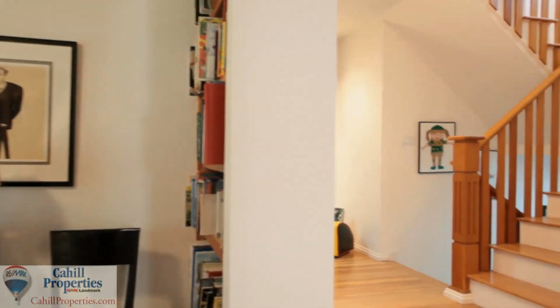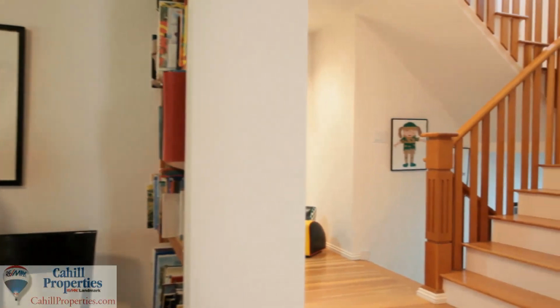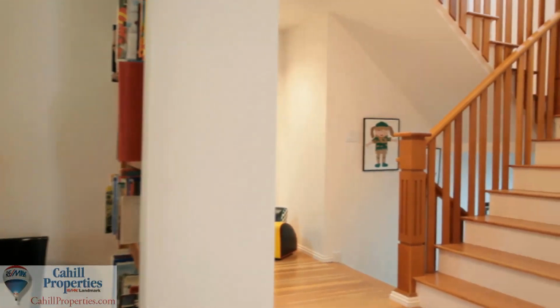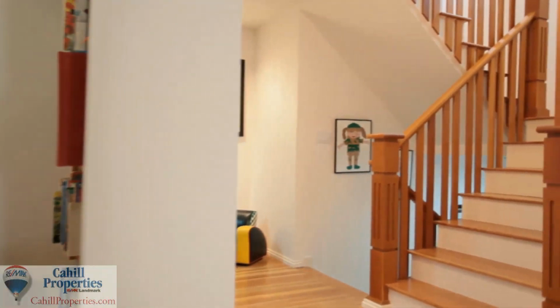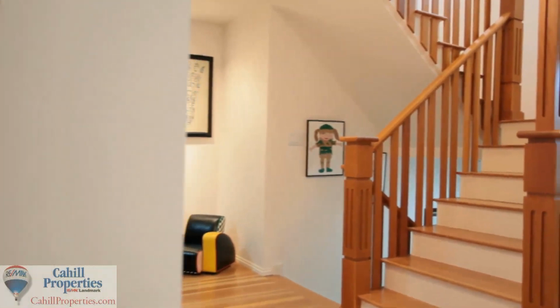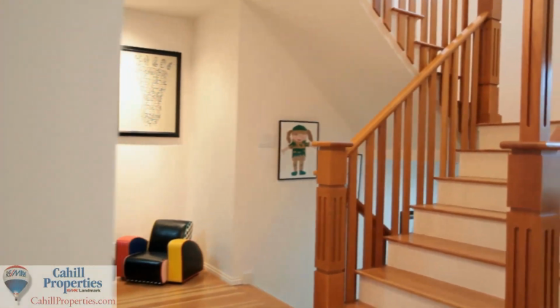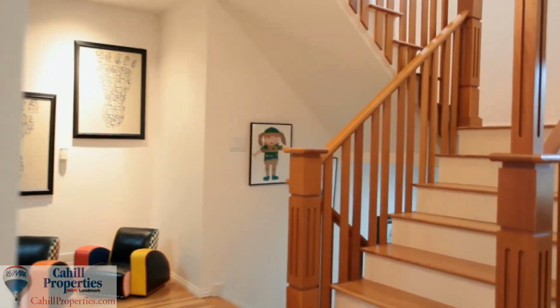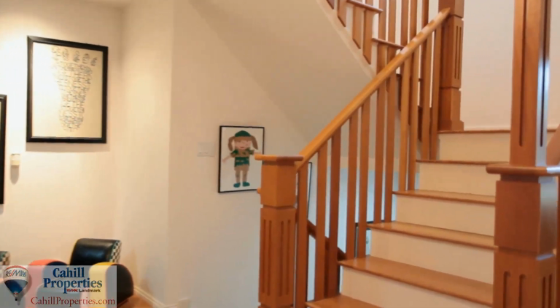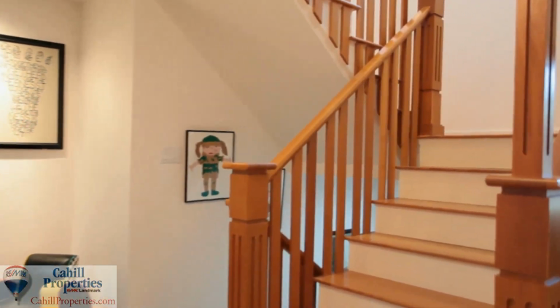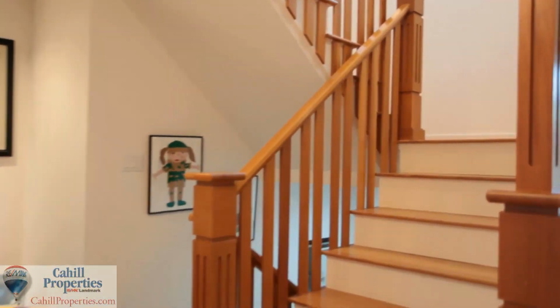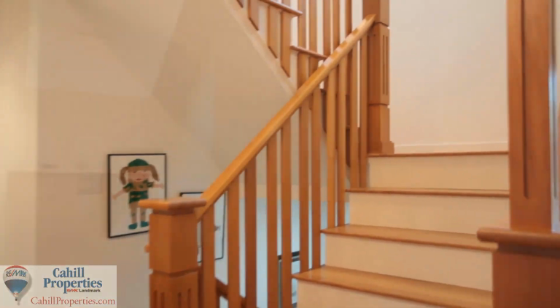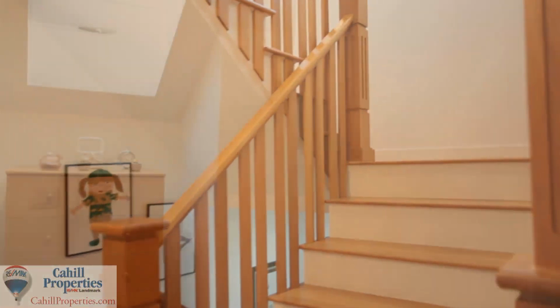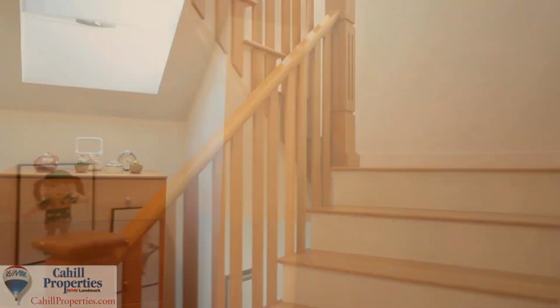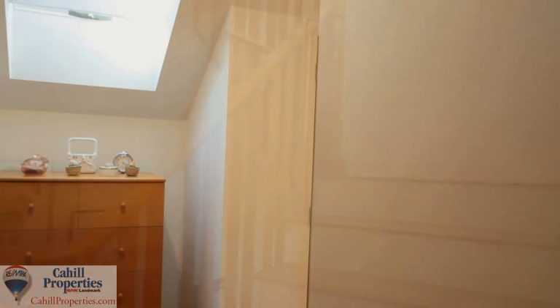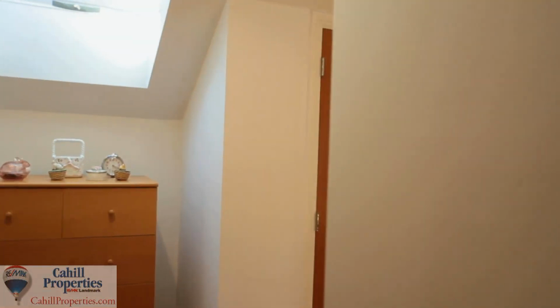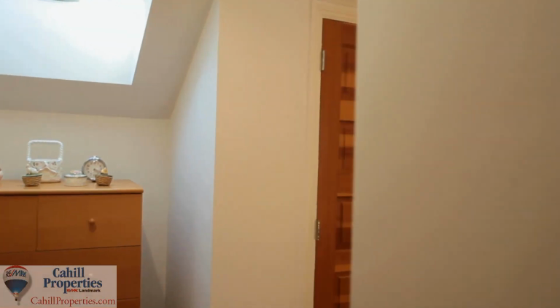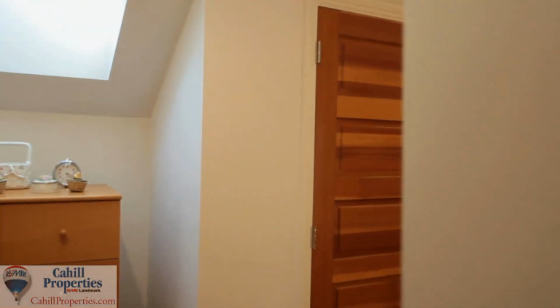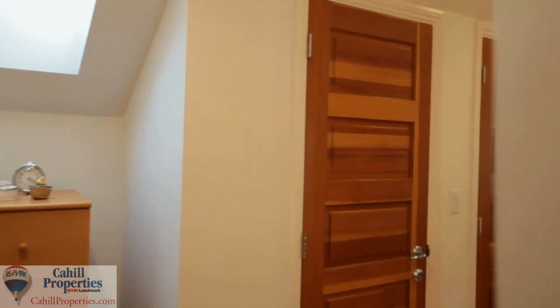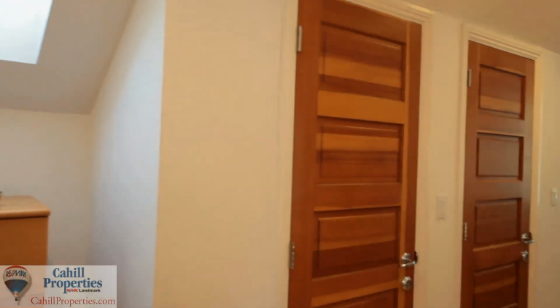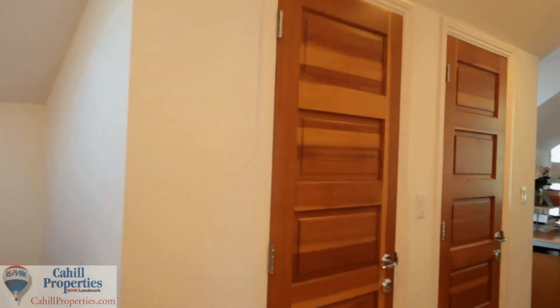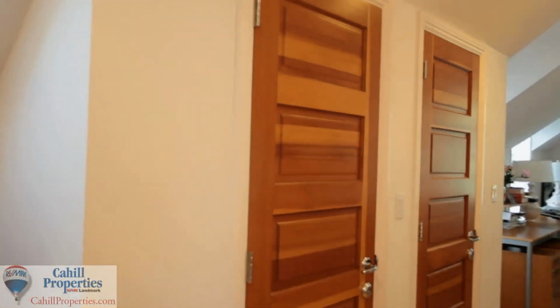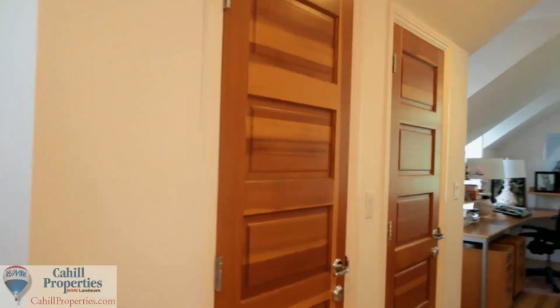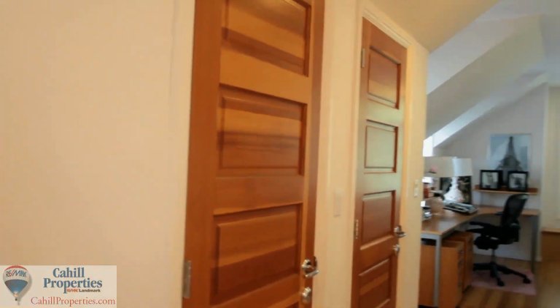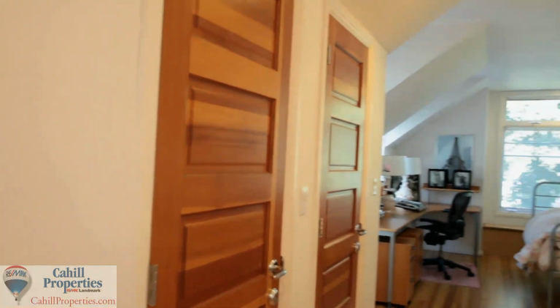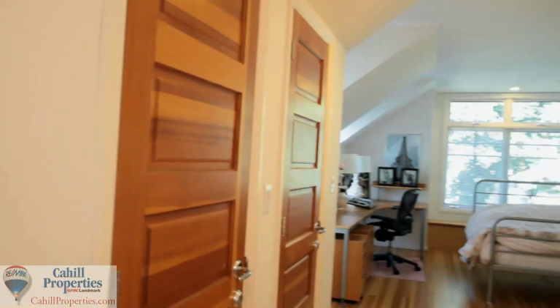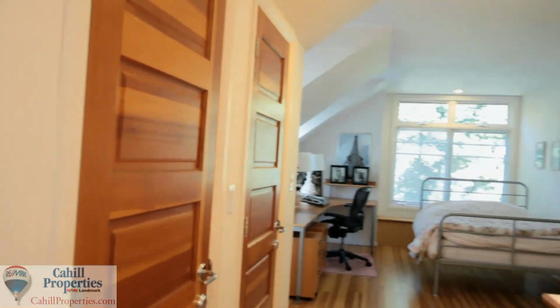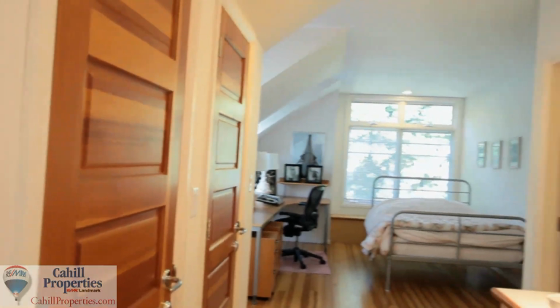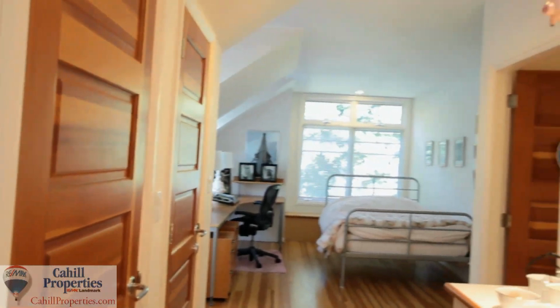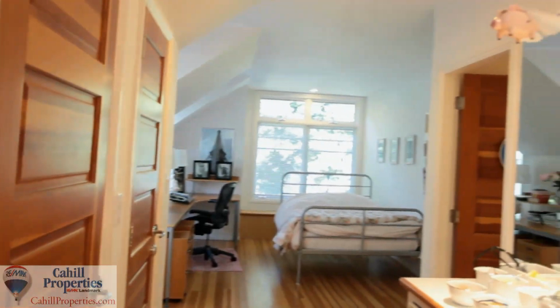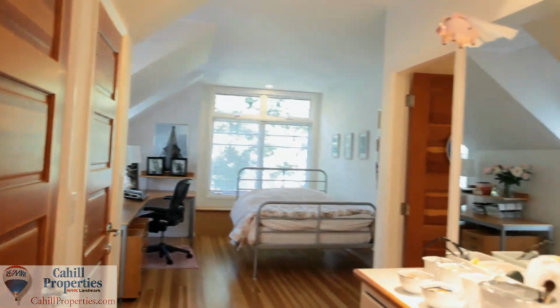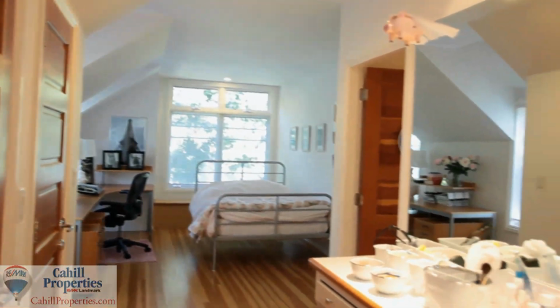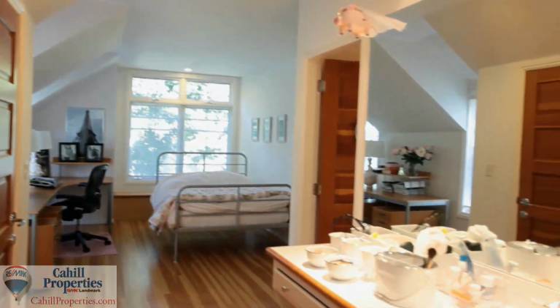The hospitality of this home extends to the second level, where you'll find three bedrooms with generous closets and built-in benches.